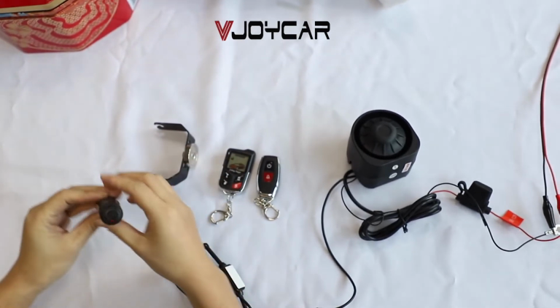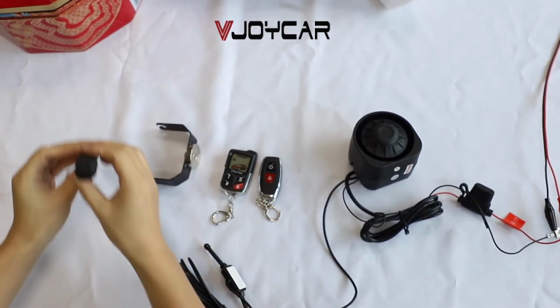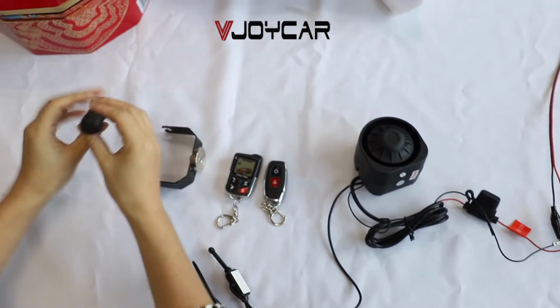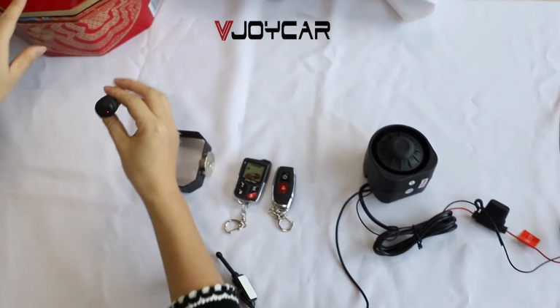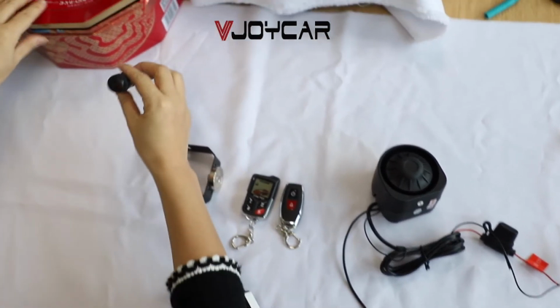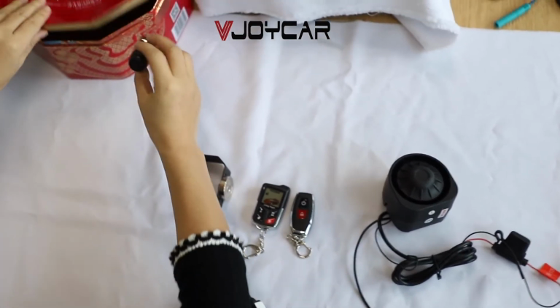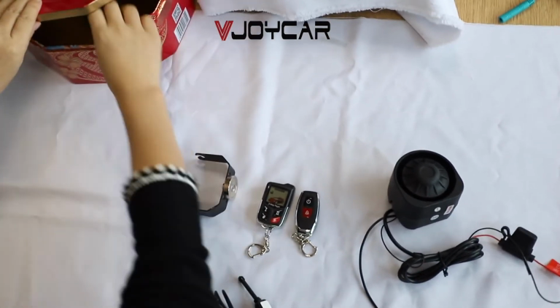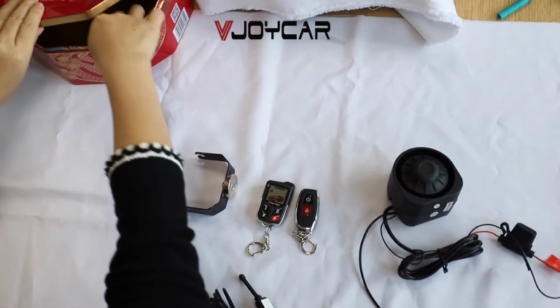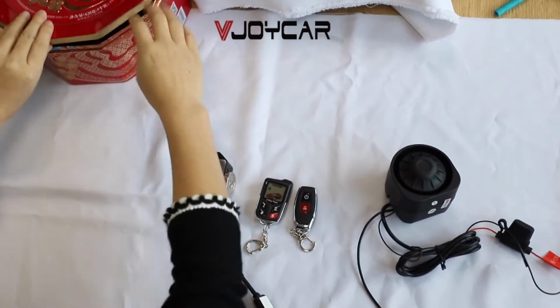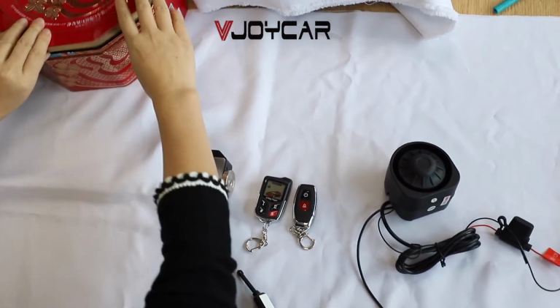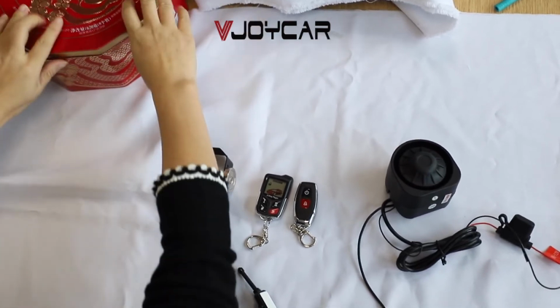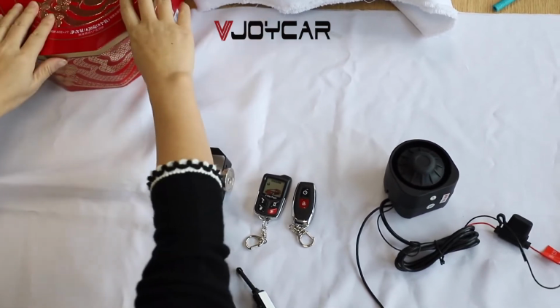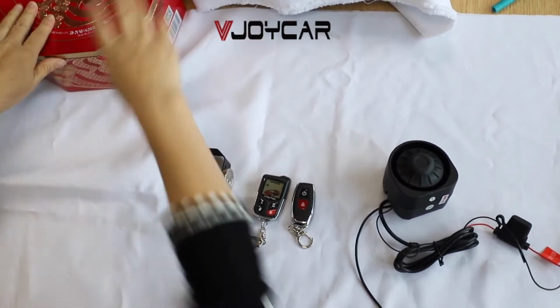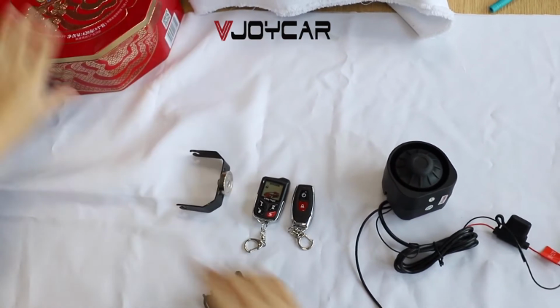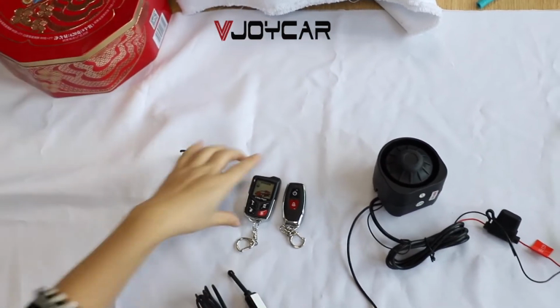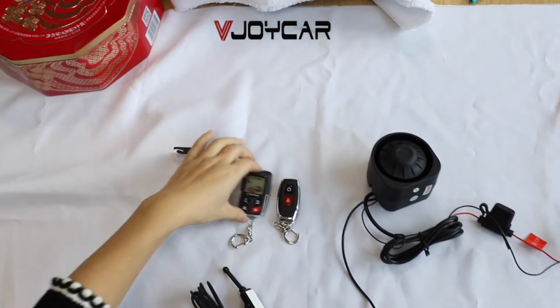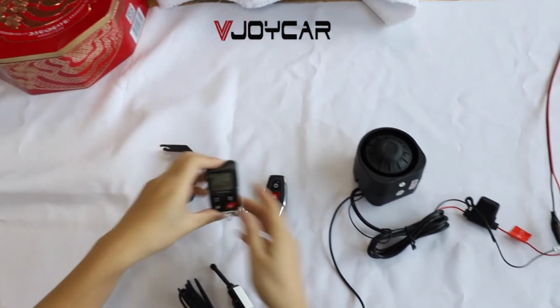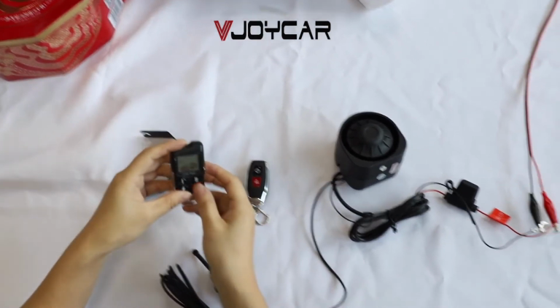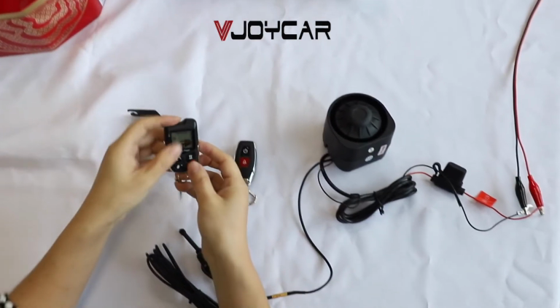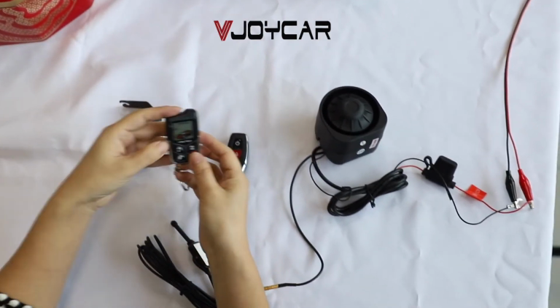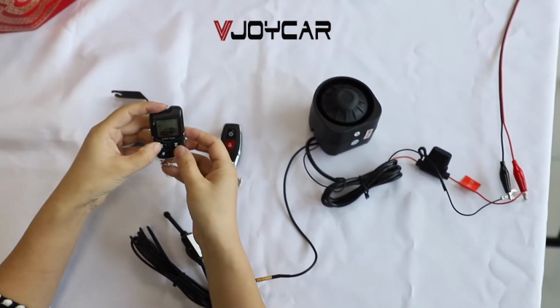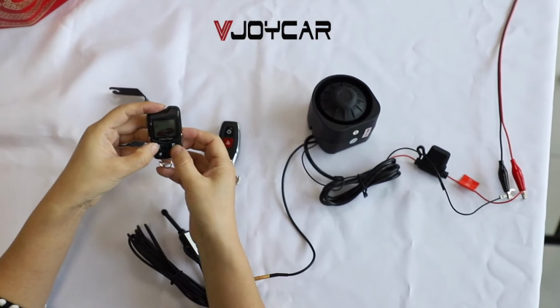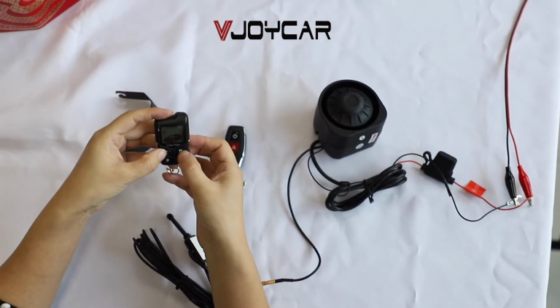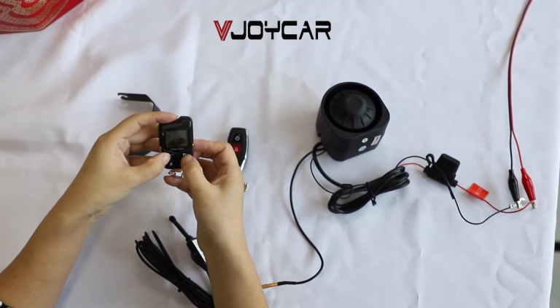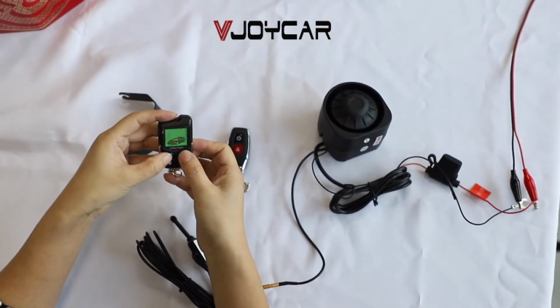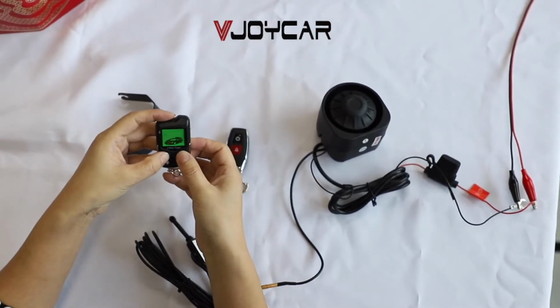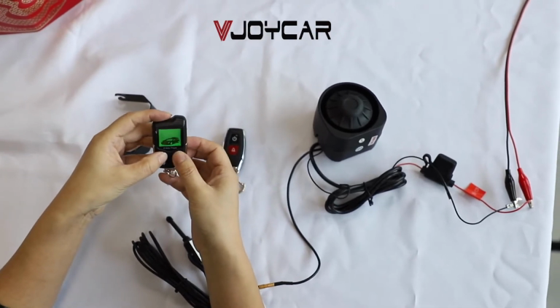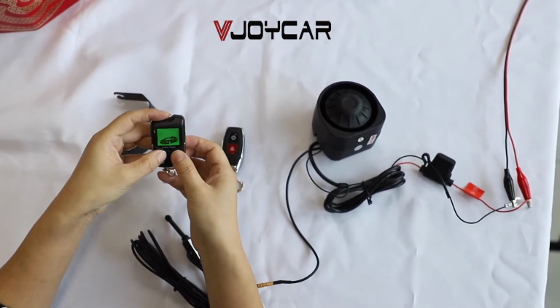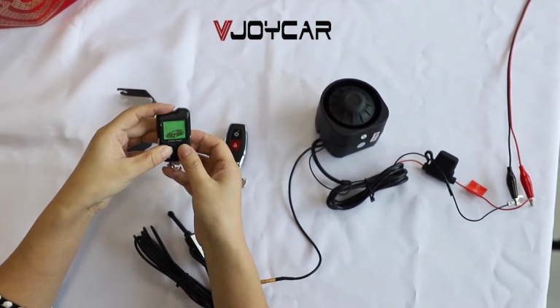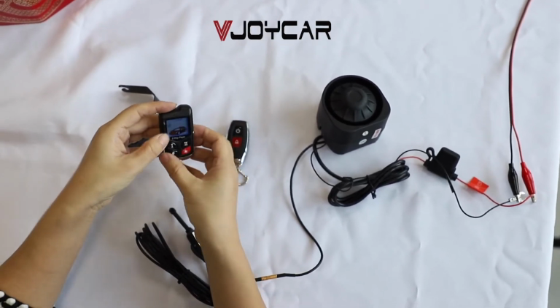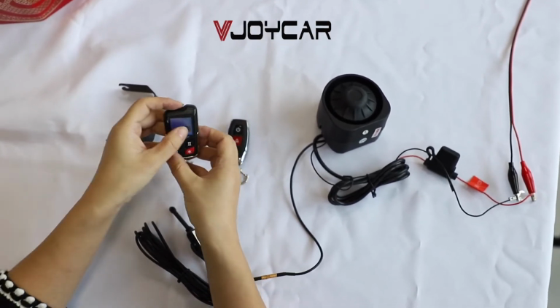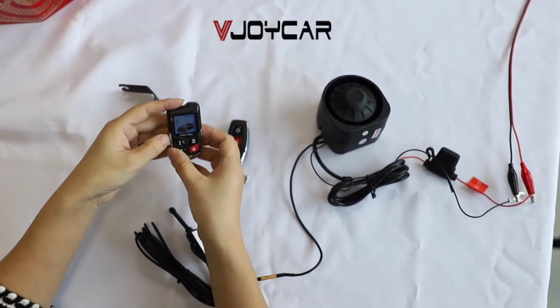Turn it on. It's flashing. This is on. You can turn it to on. It's on.